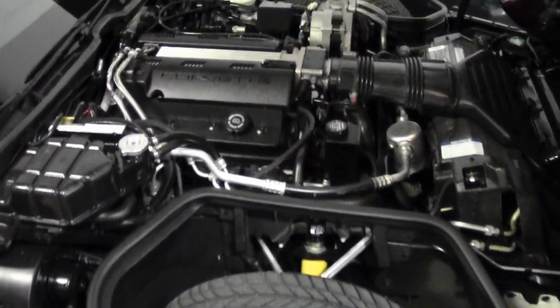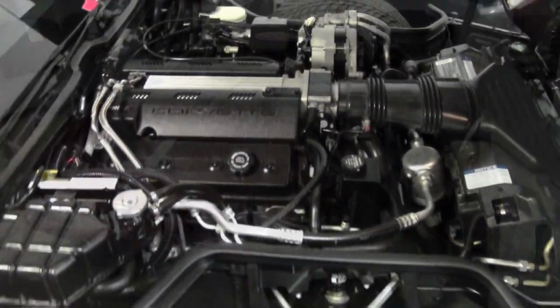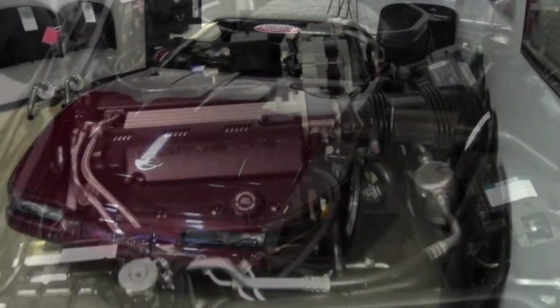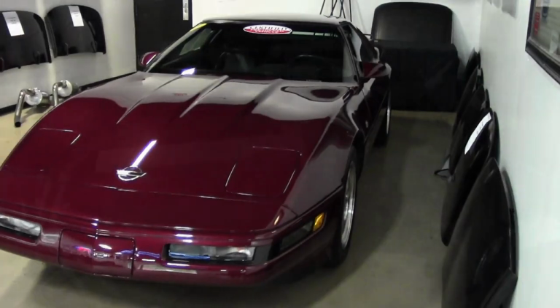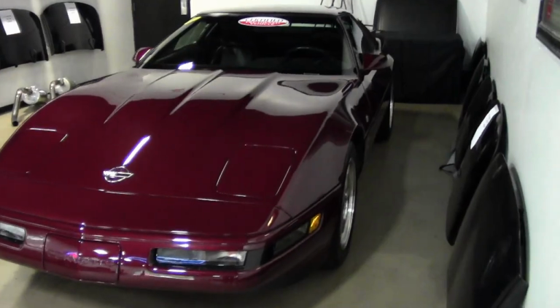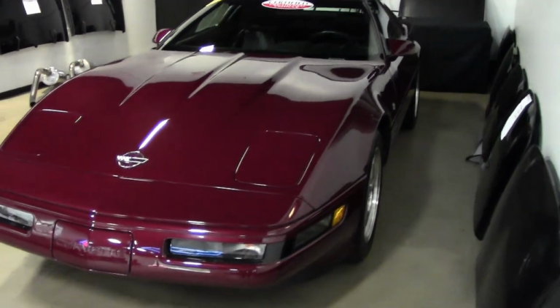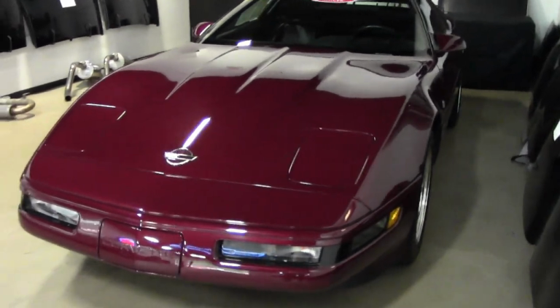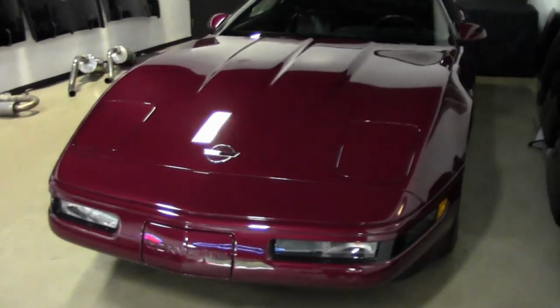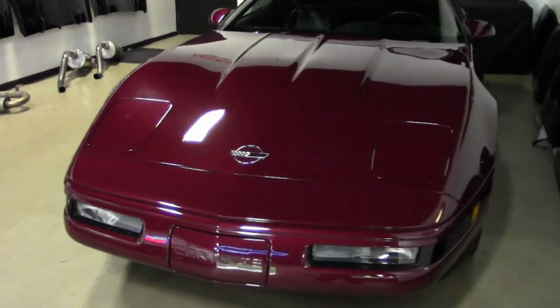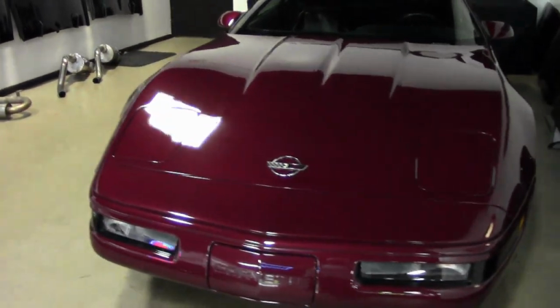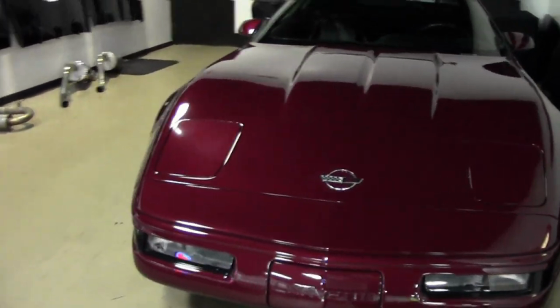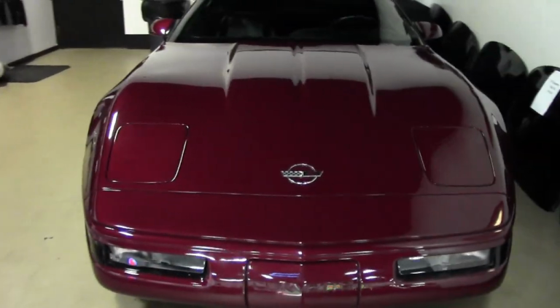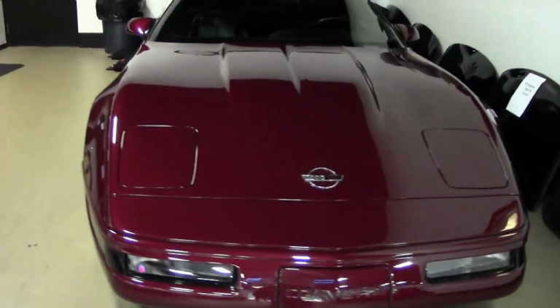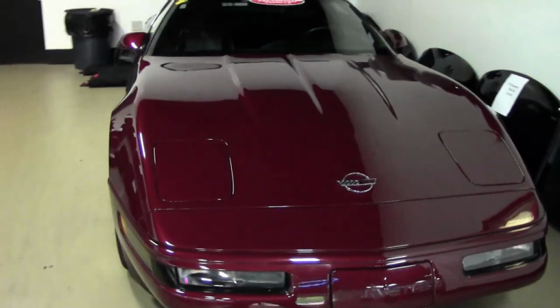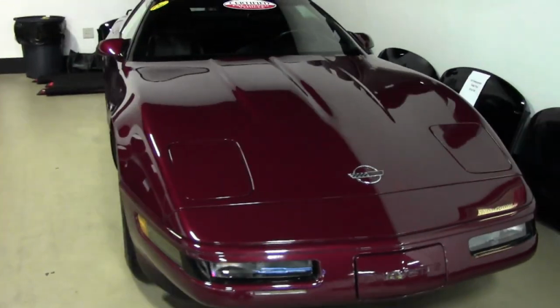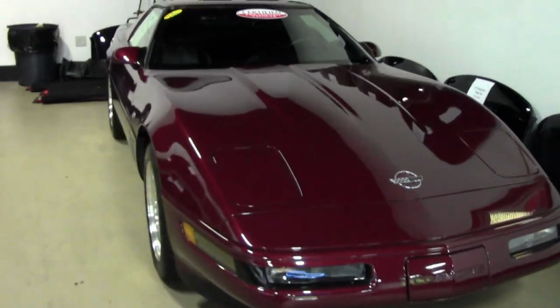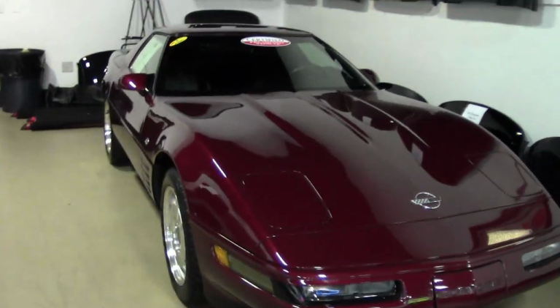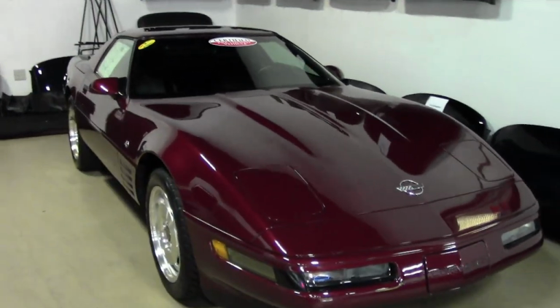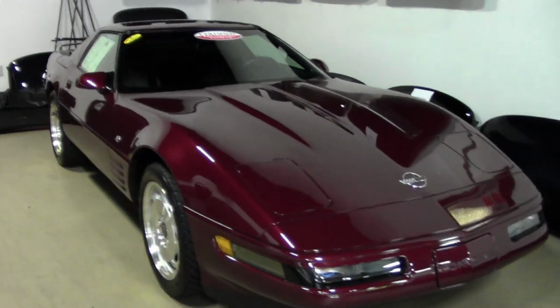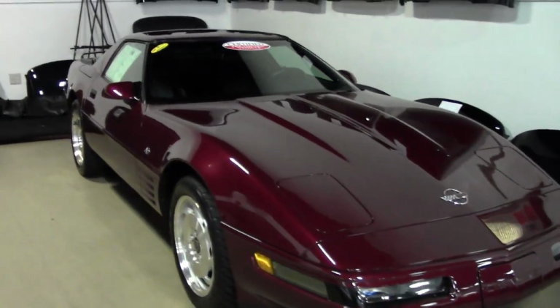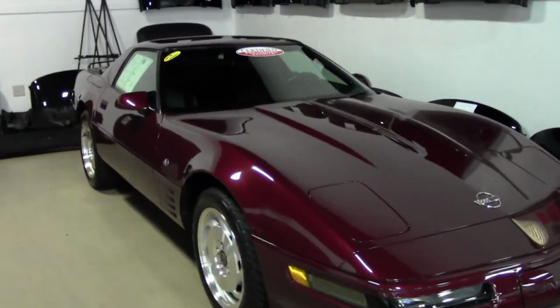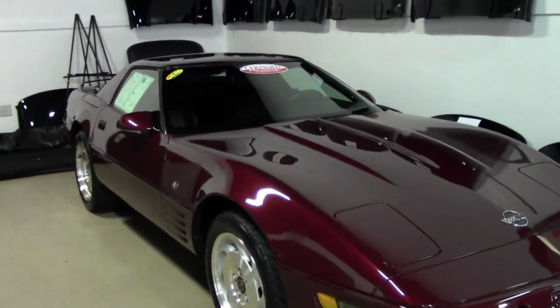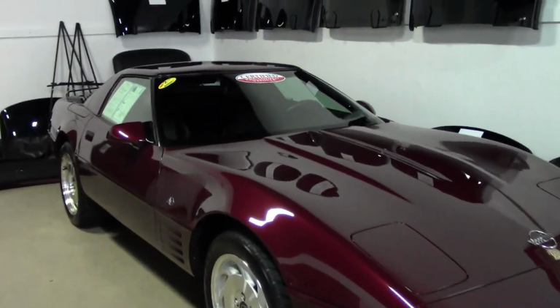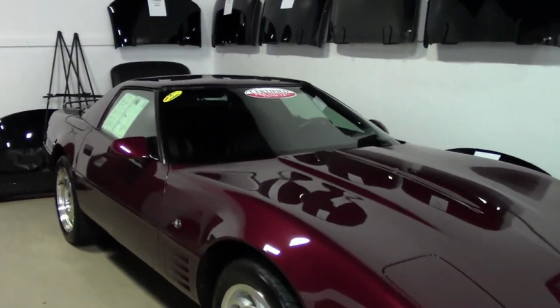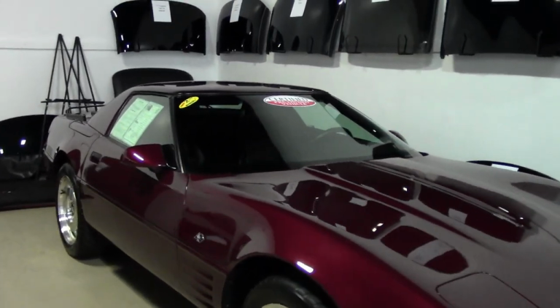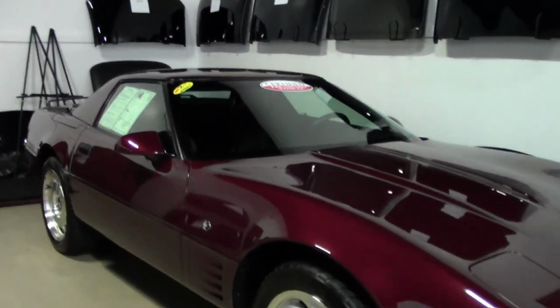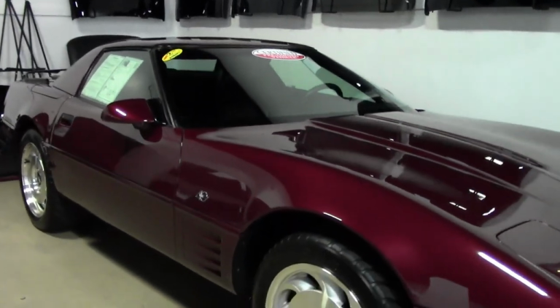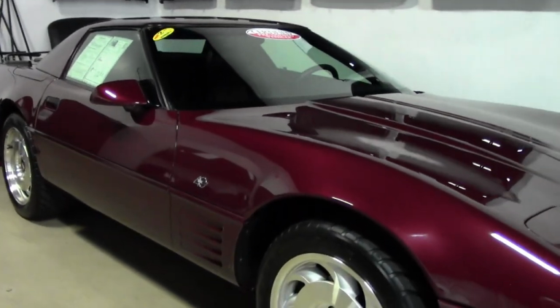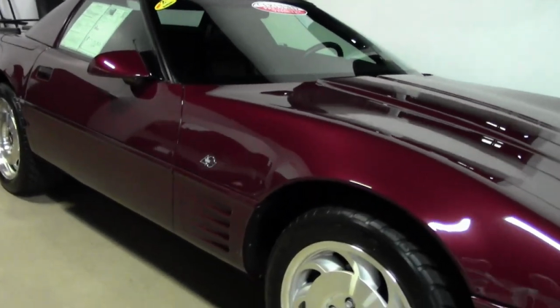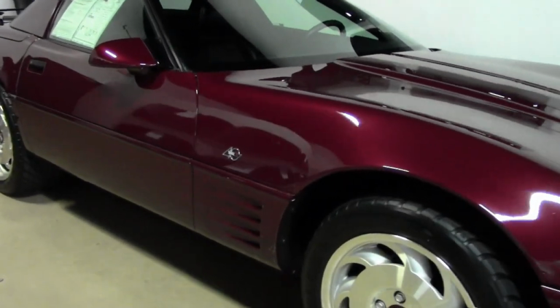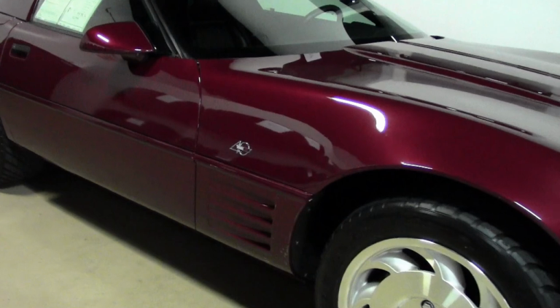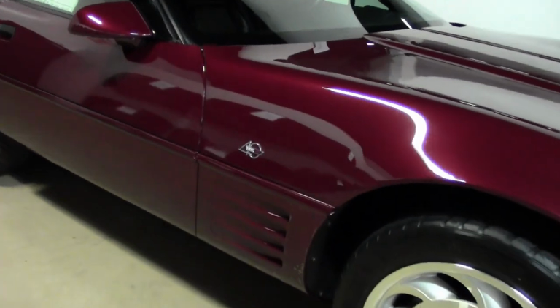Electronic Climate Control, Performance Axle Ratio, FX3 Selective Ride and Handling Package, Low Tire Pressure Warning Indicator, Bose Gold AM FM CD Cassette Stereo, Fog Lamps, and Power Windows — everything's power on this car, of course, folks.